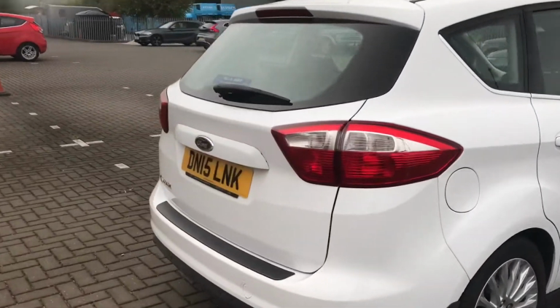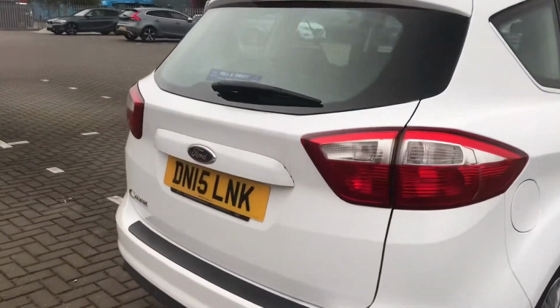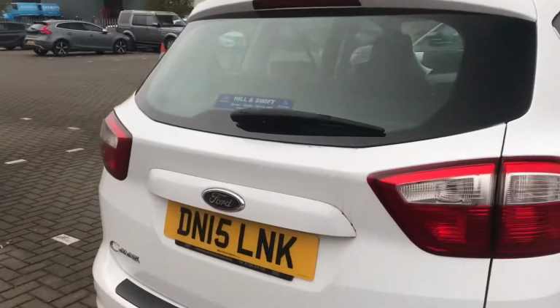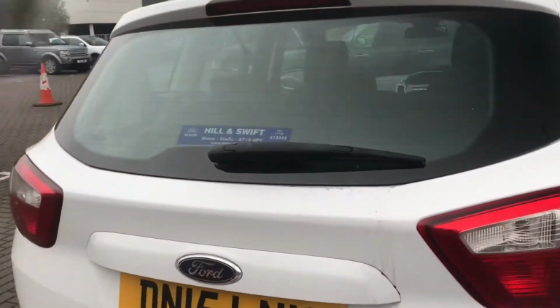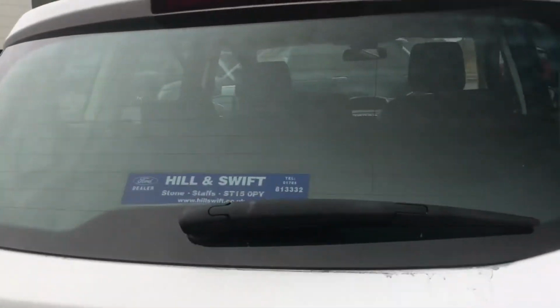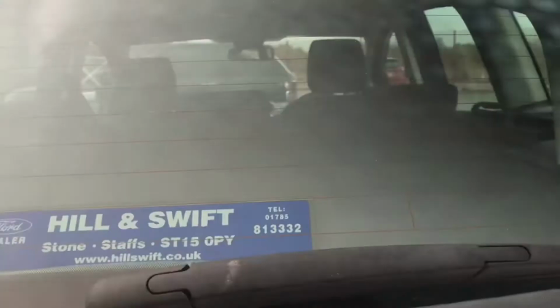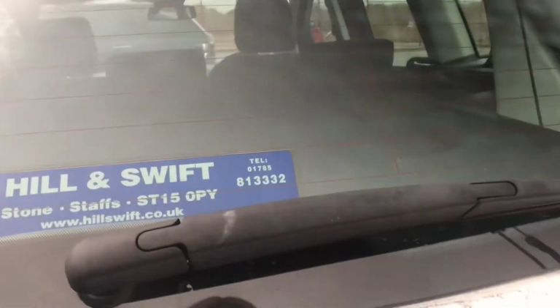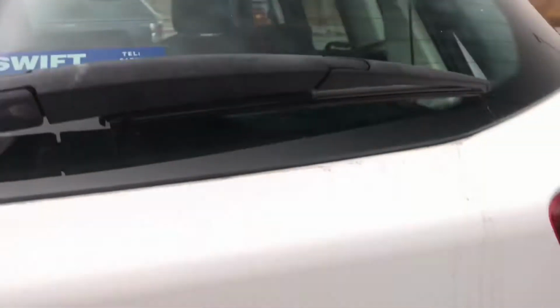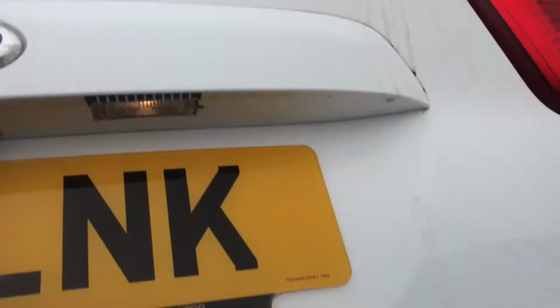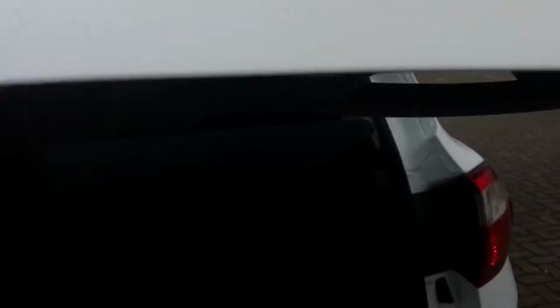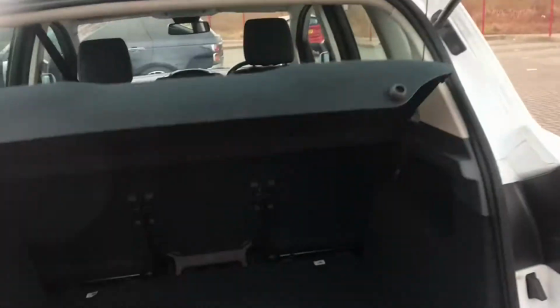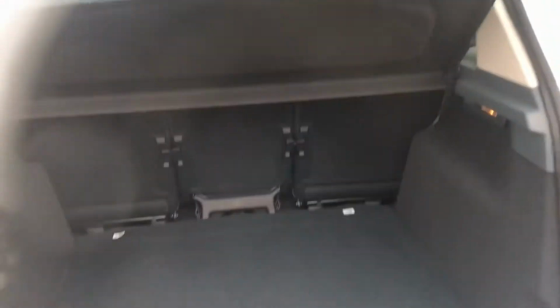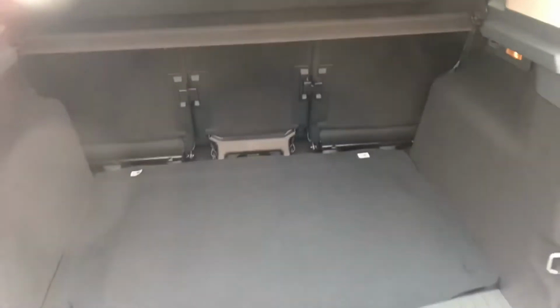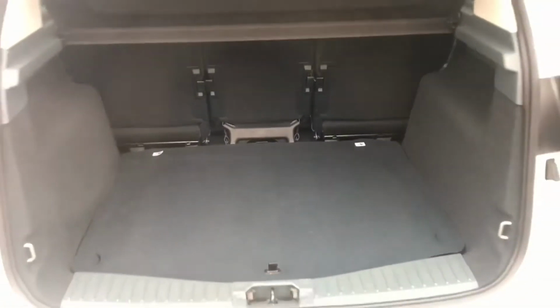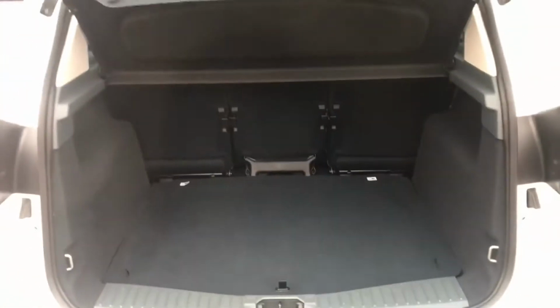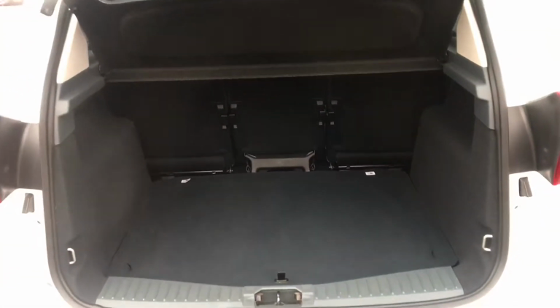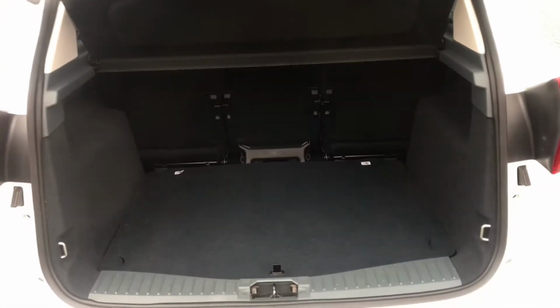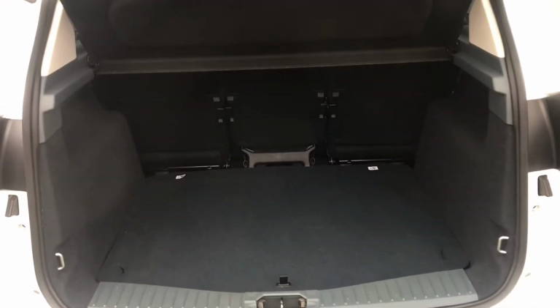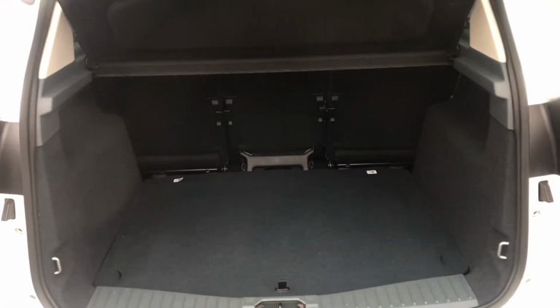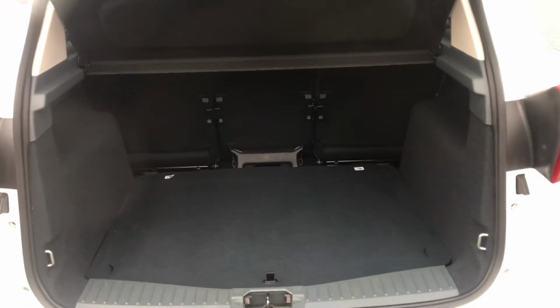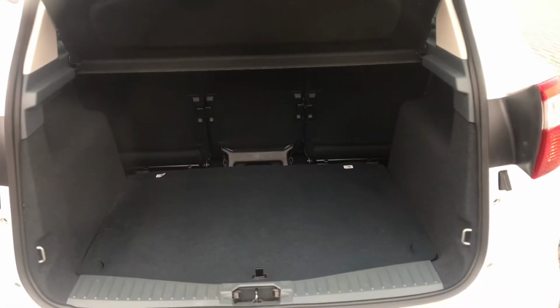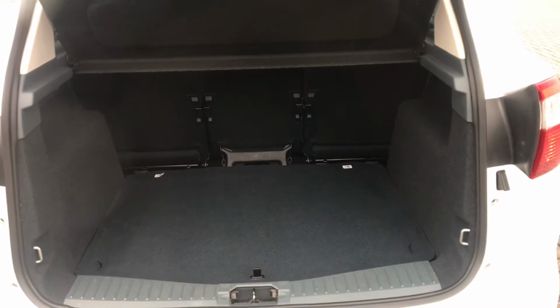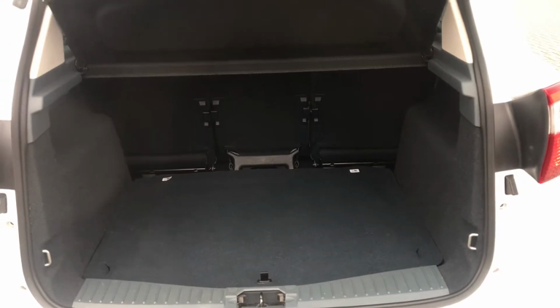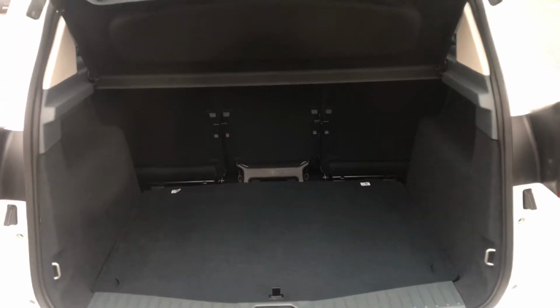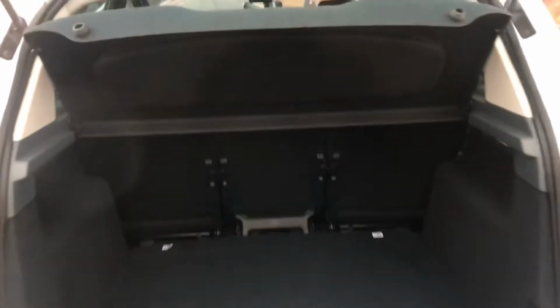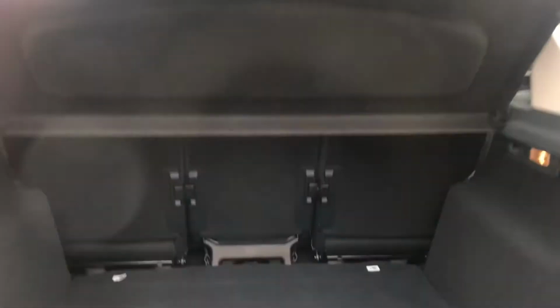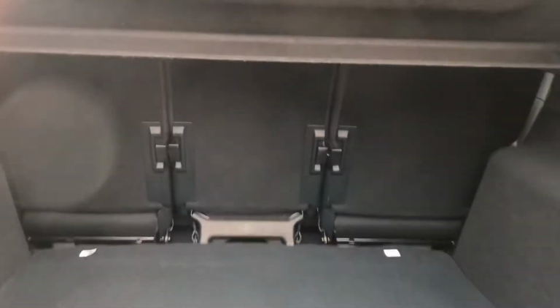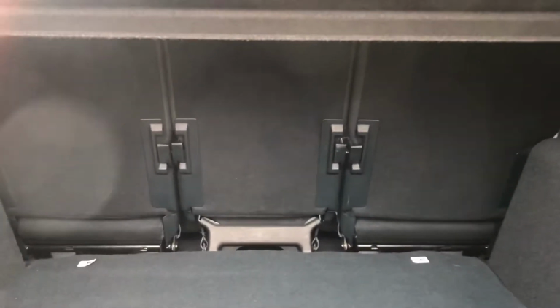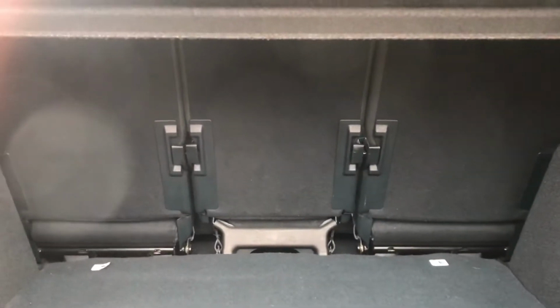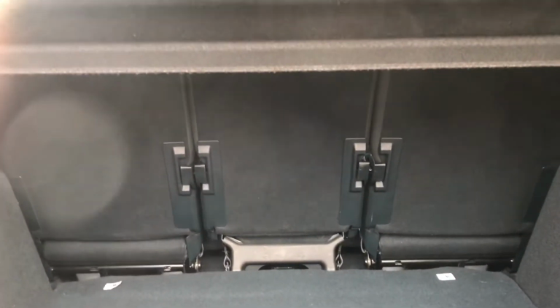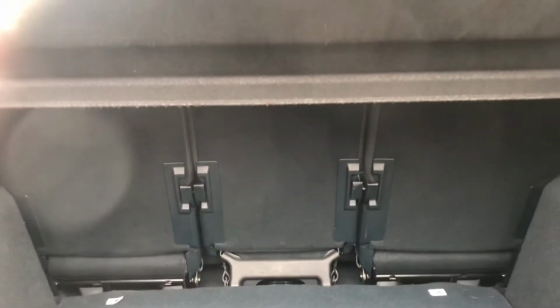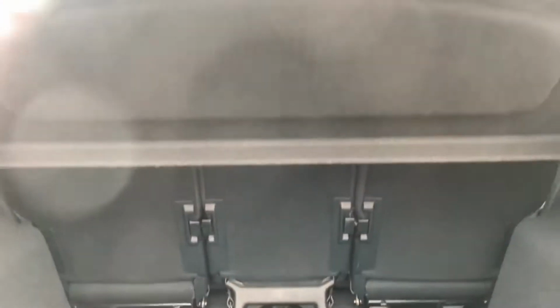If we go into the boot, you can see there's lots of room there for your shopping, golf clubs, pushchairs, and the seats also fold down for even more room.